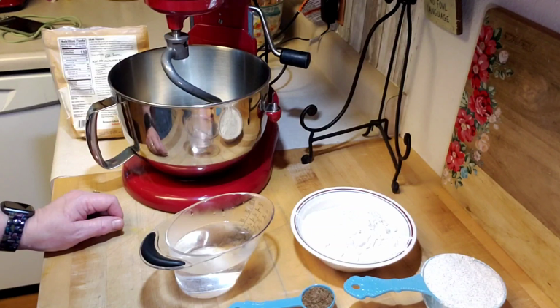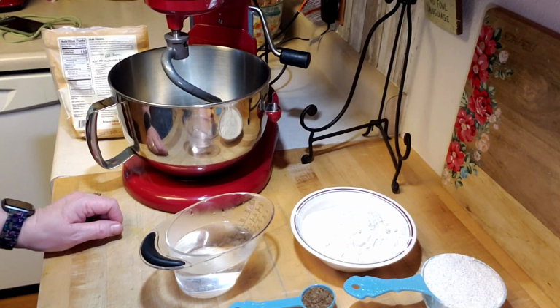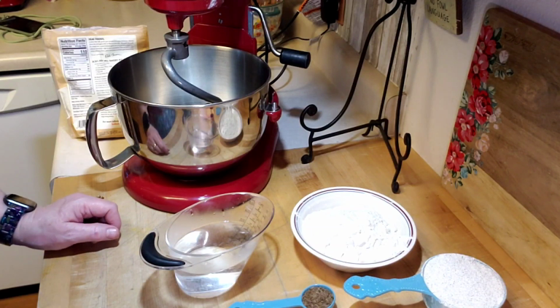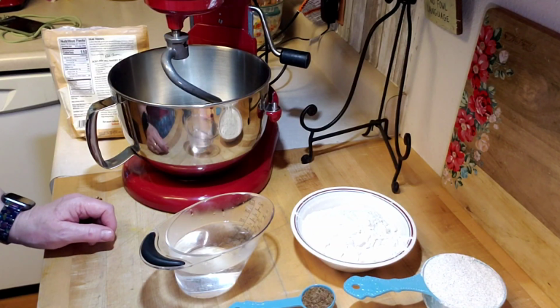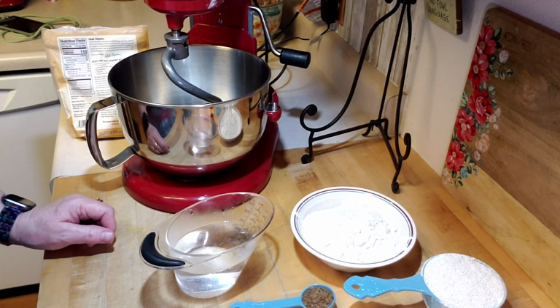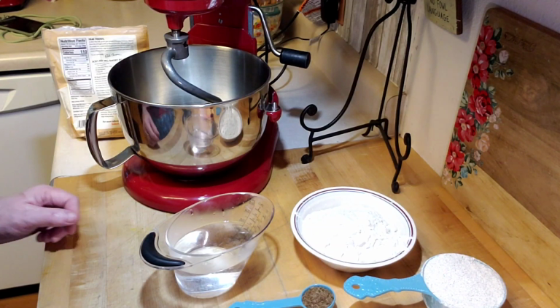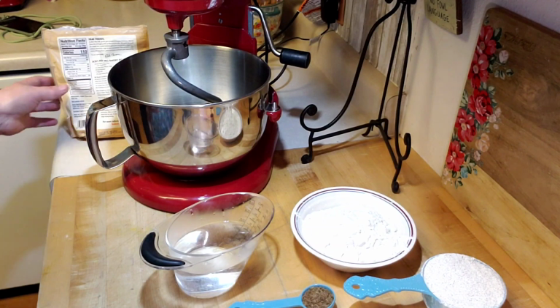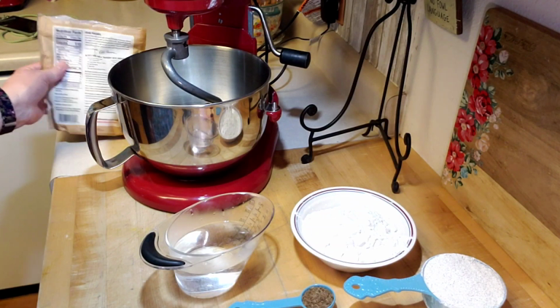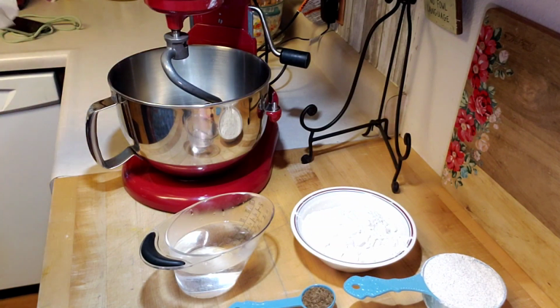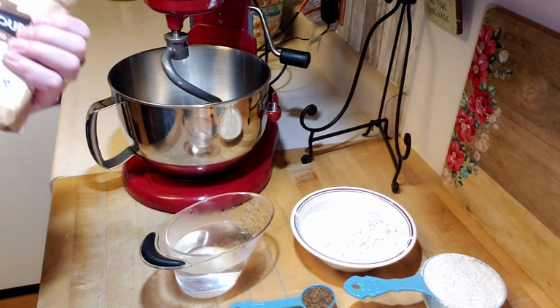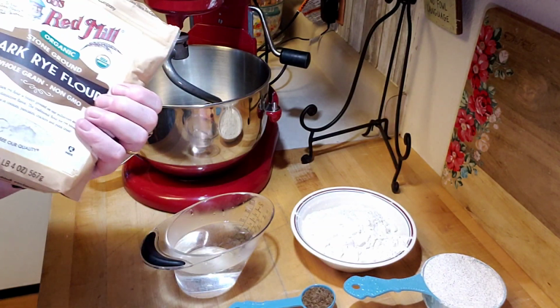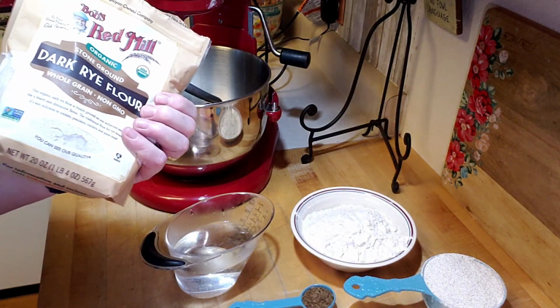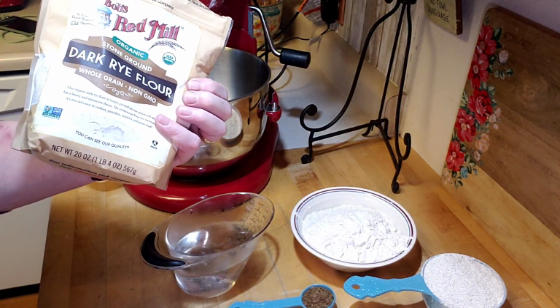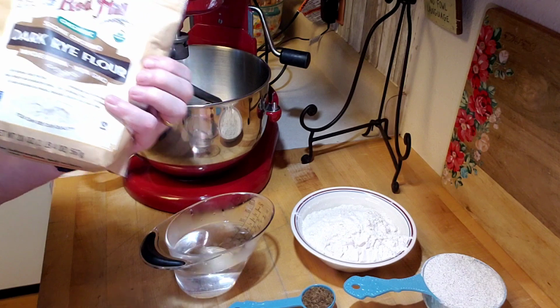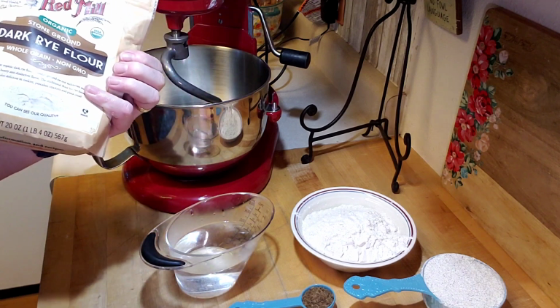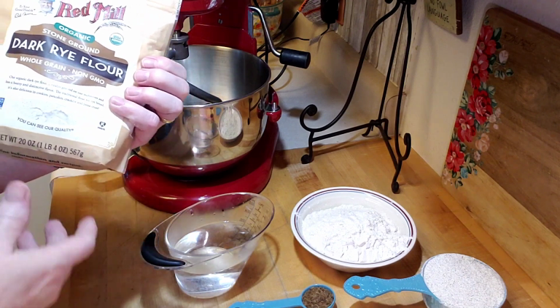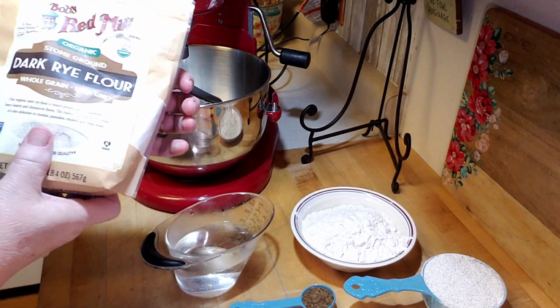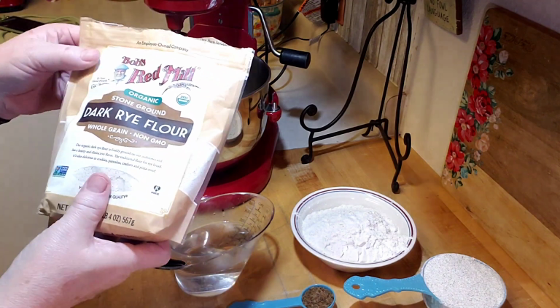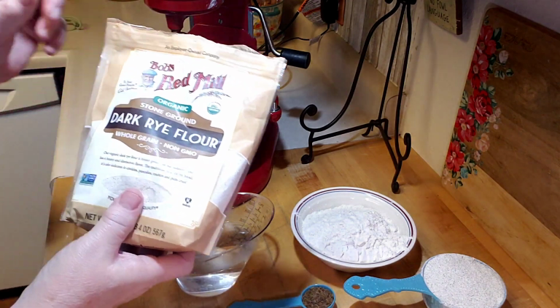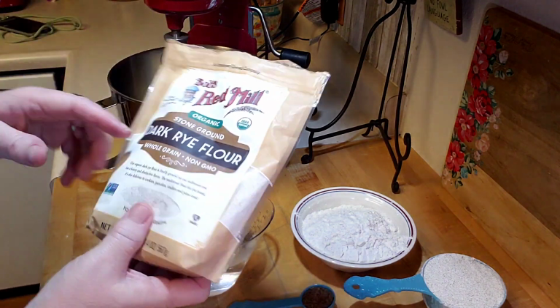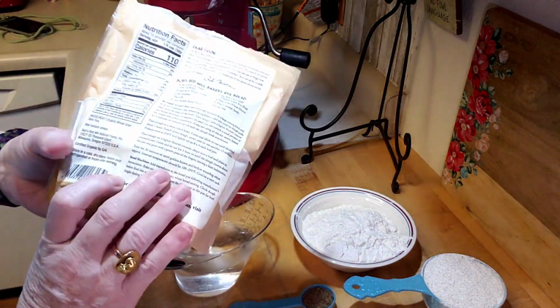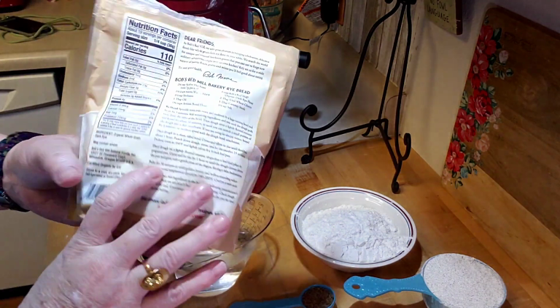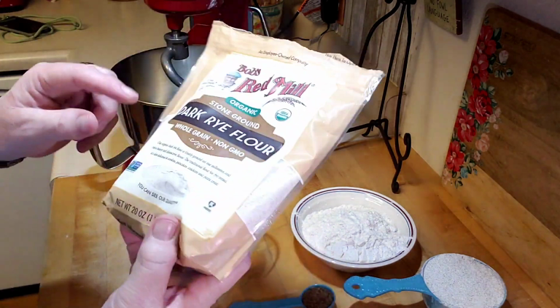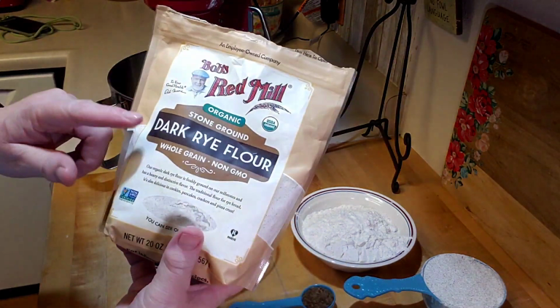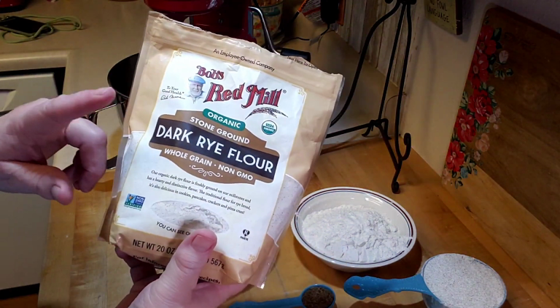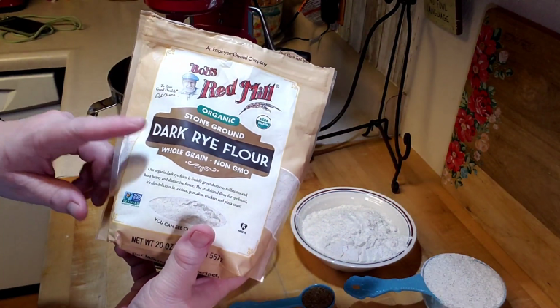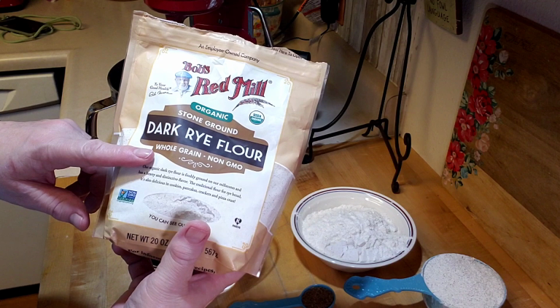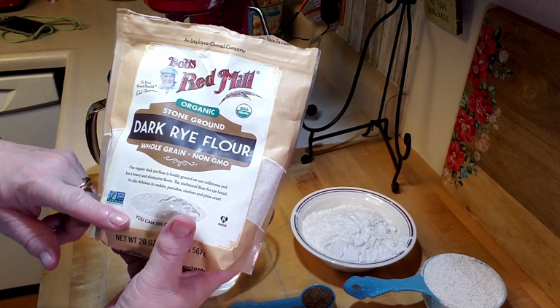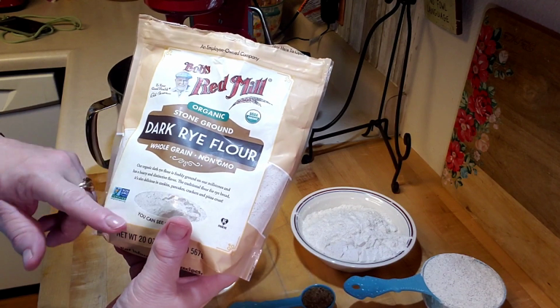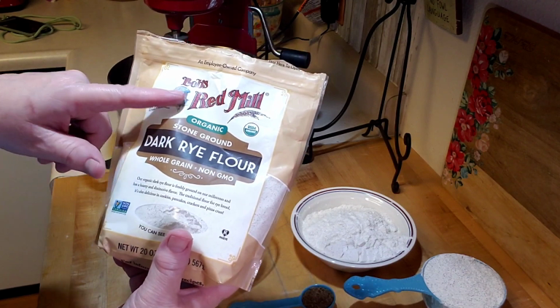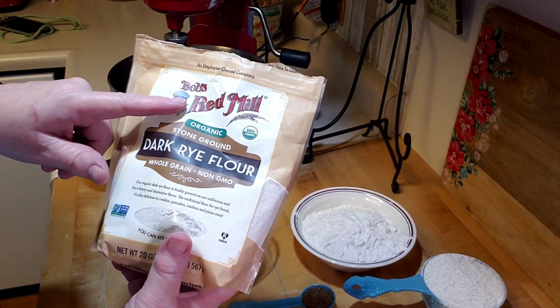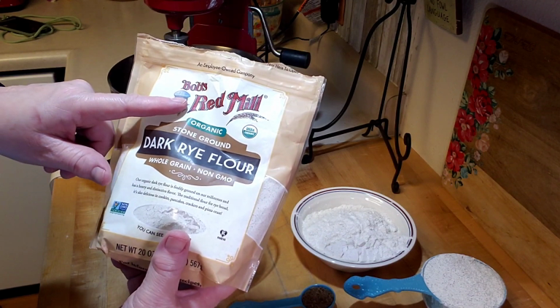Hey creative friends, welcome to my channel. In this video we're making rye bread, and I'm excited because I've never actually made rye bread before. I saw the recipe on the back of this dark rye flour package from Bob's Red Mill.